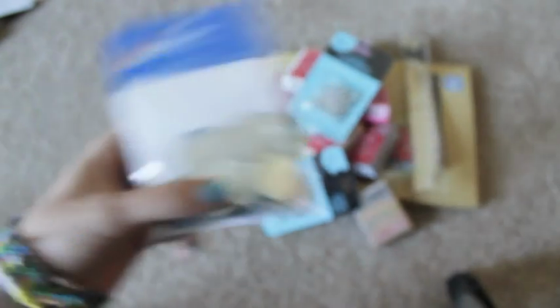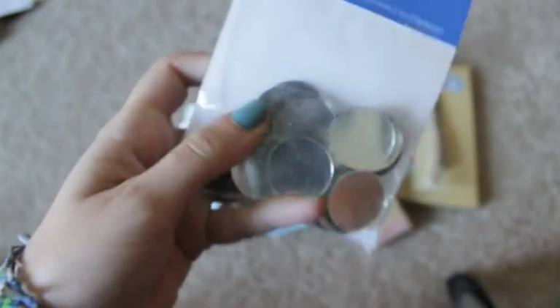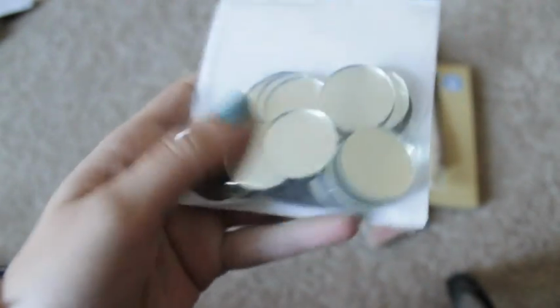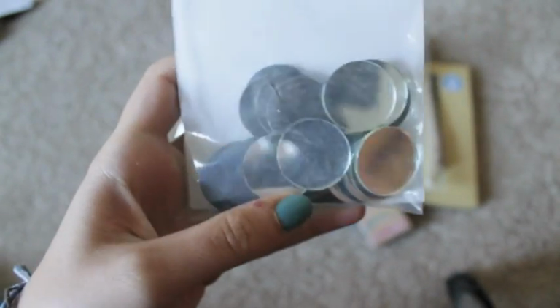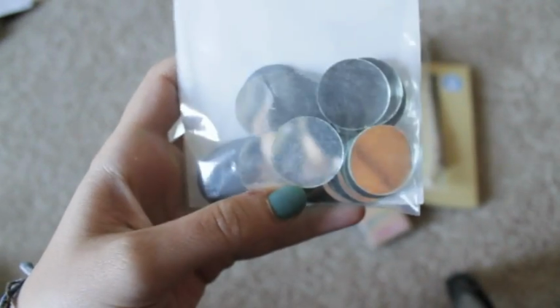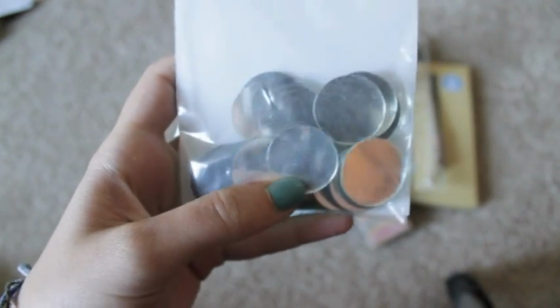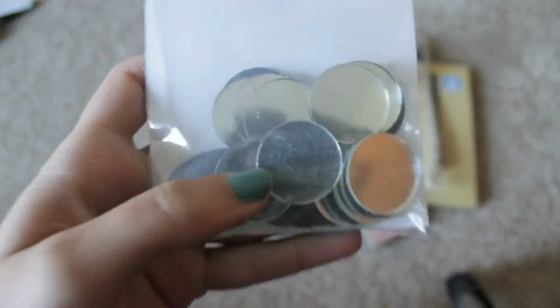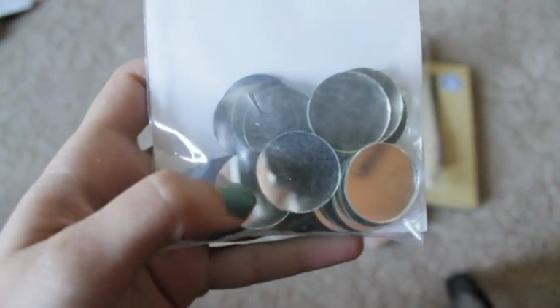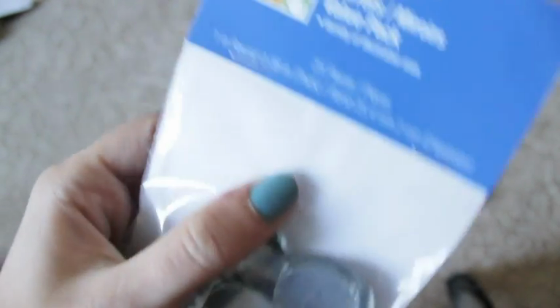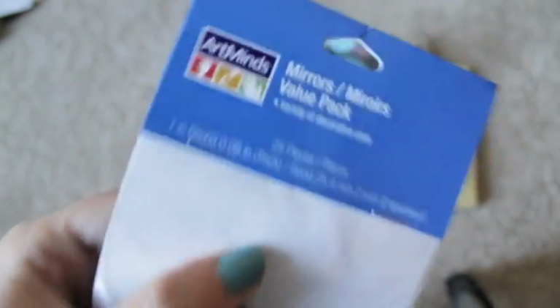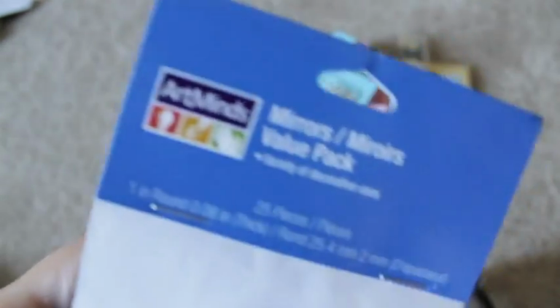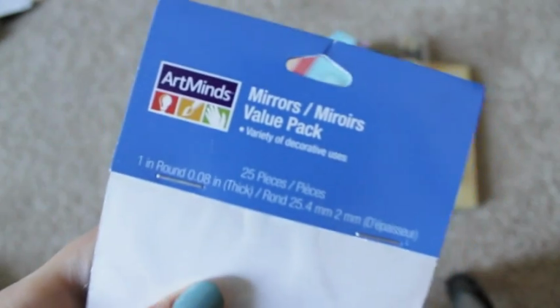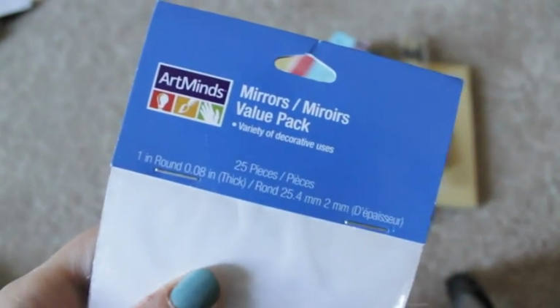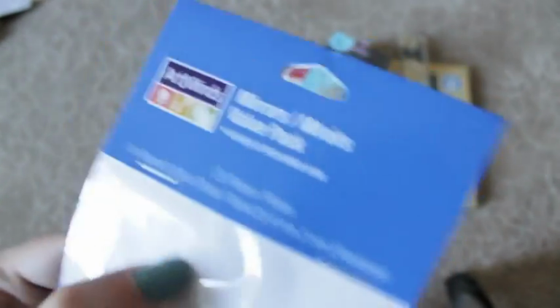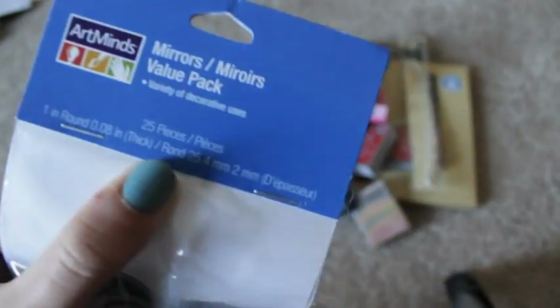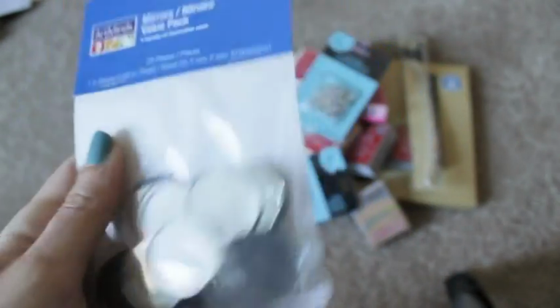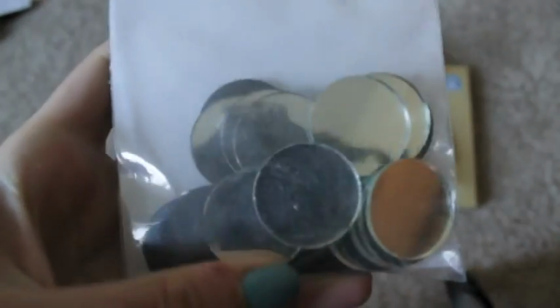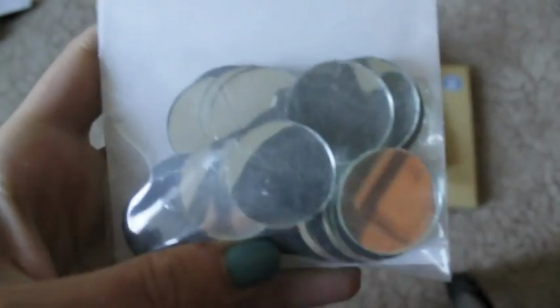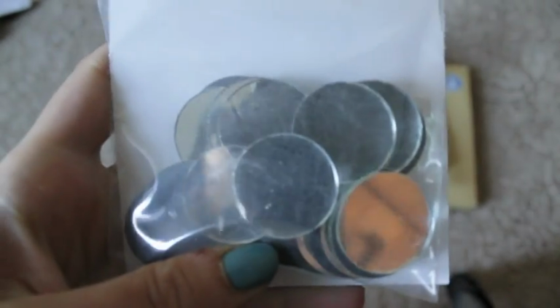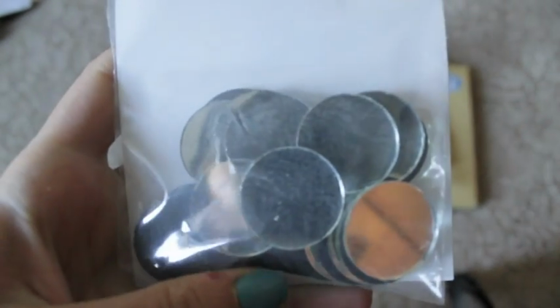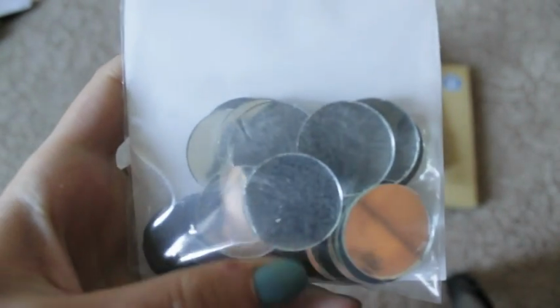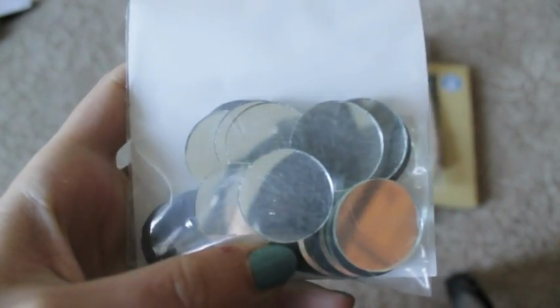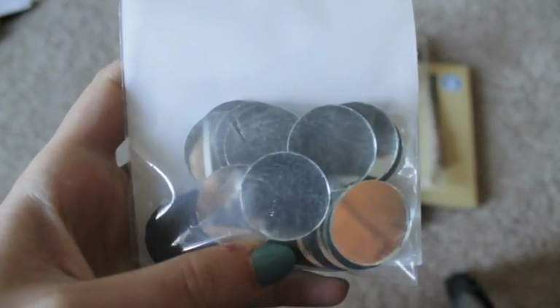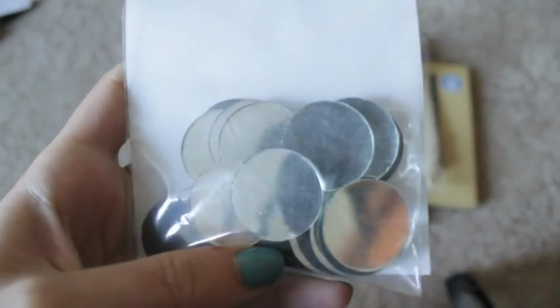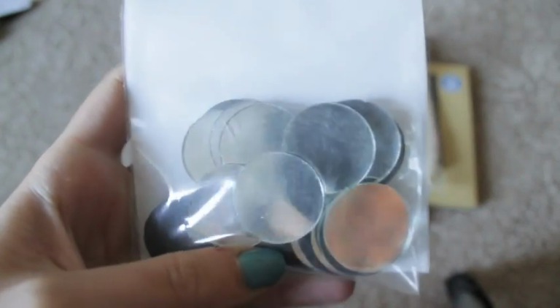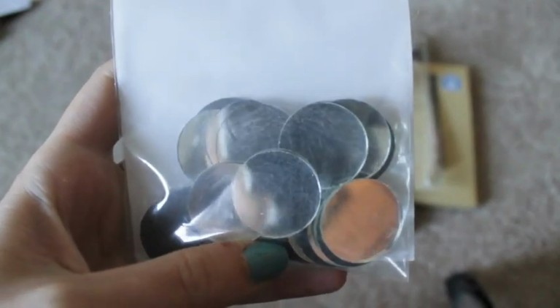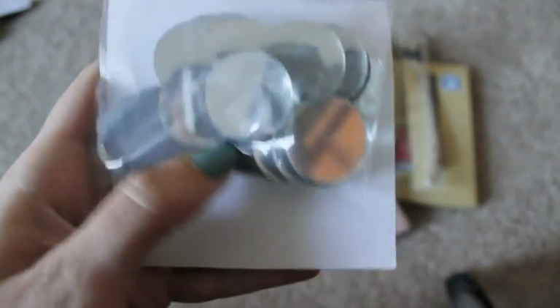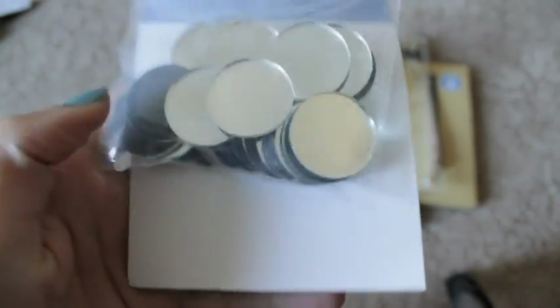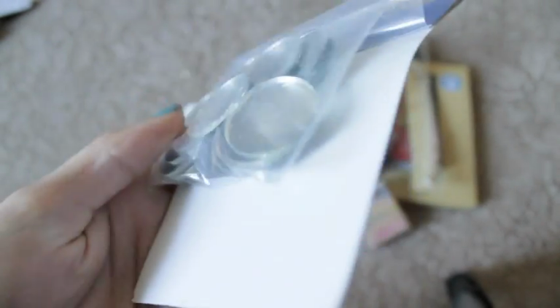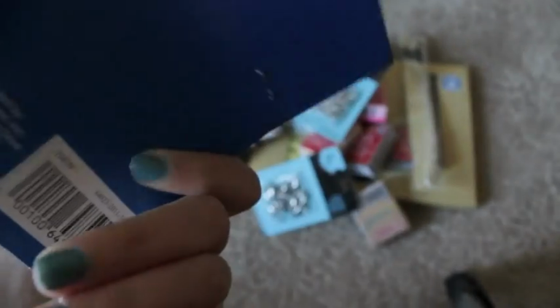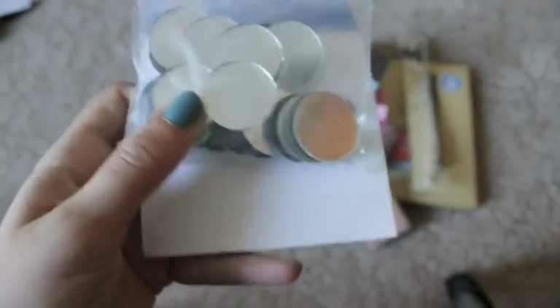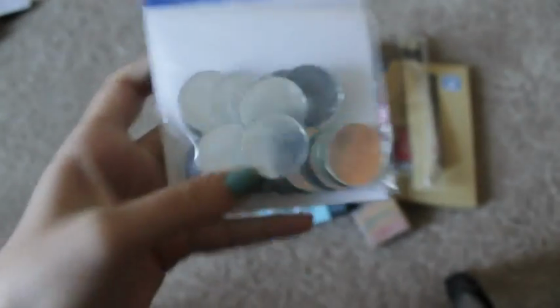I was so excited to find these little mirrors. There's 25 per pack, and this pack only cost me $2 — and you can see me in them! So I'm really excited to get these.